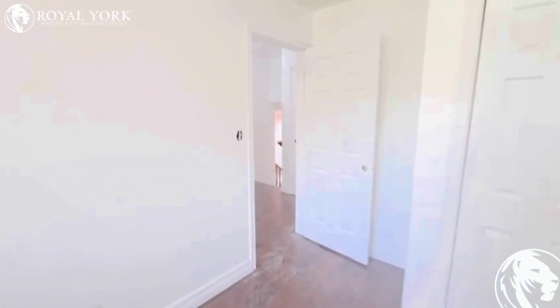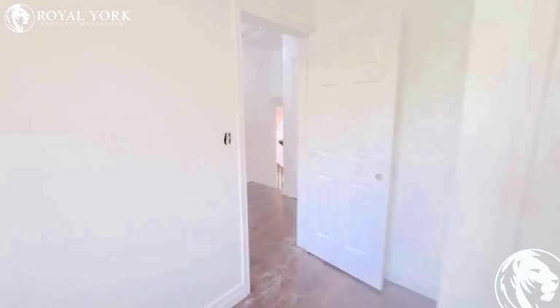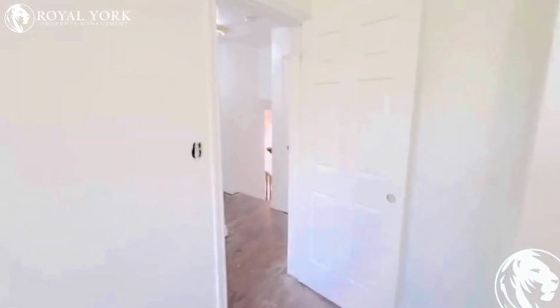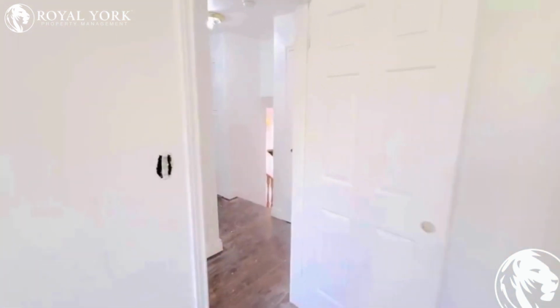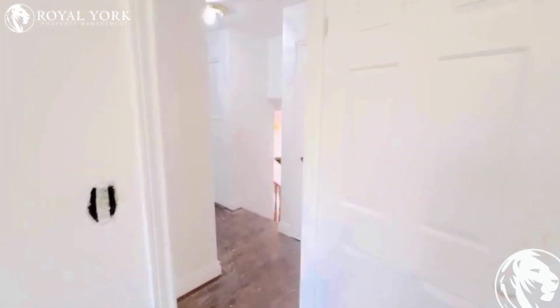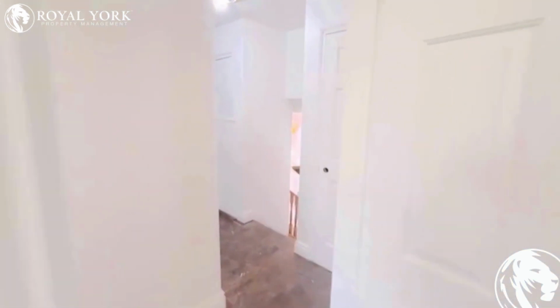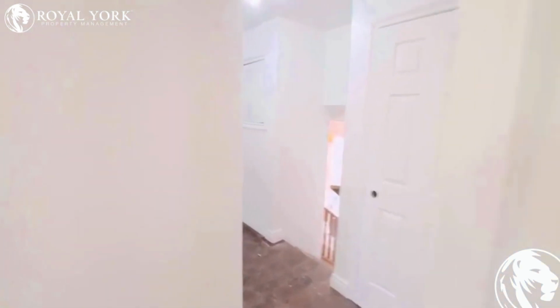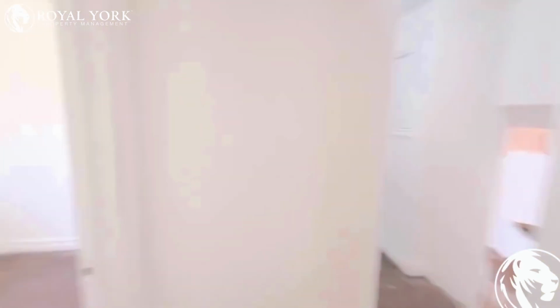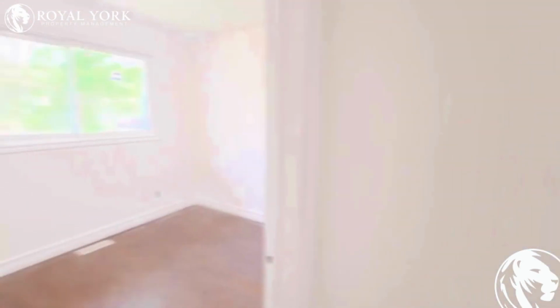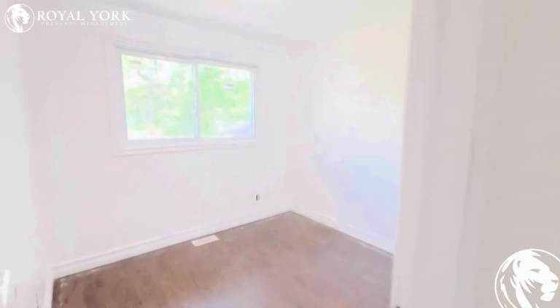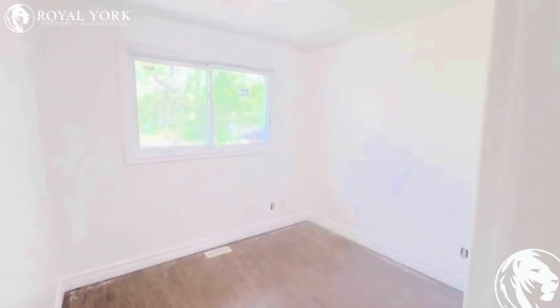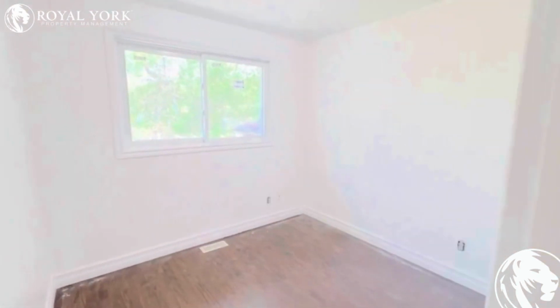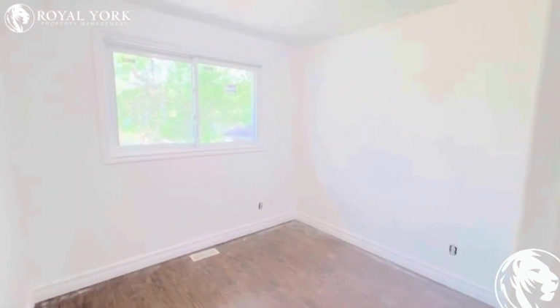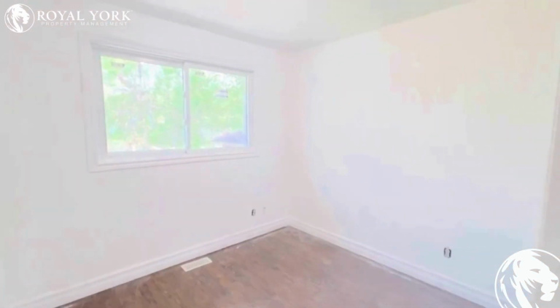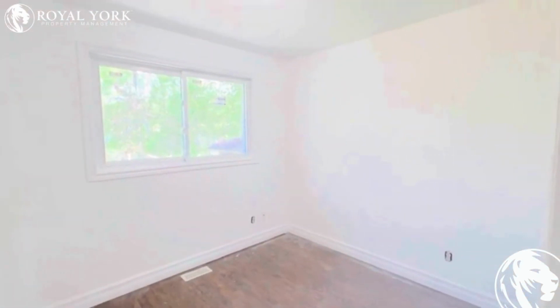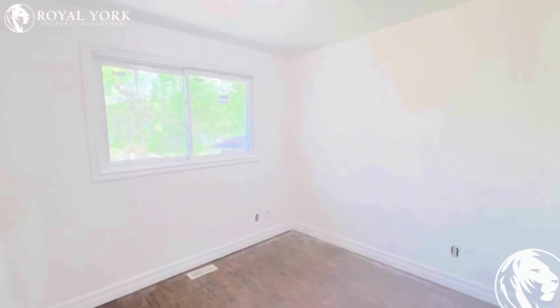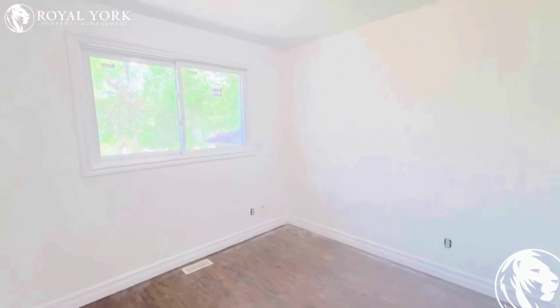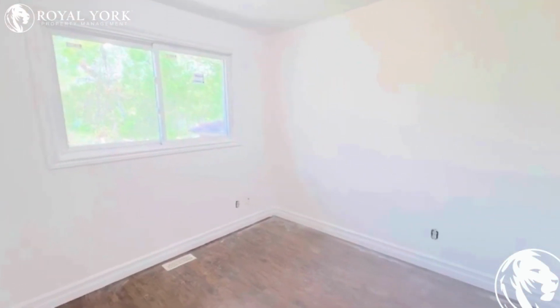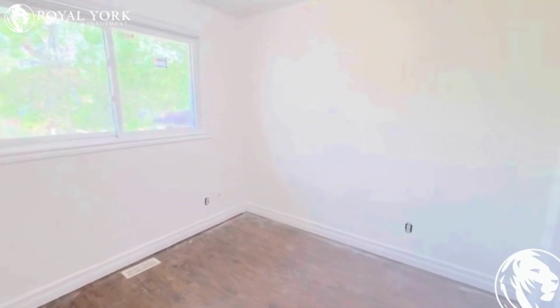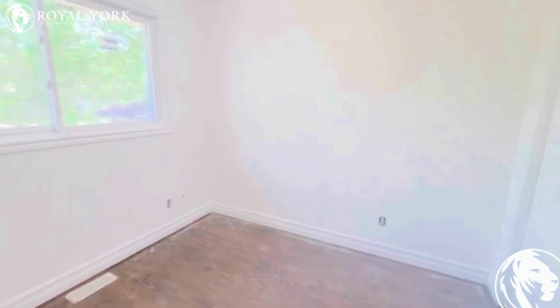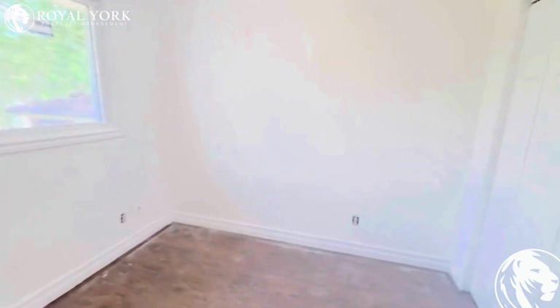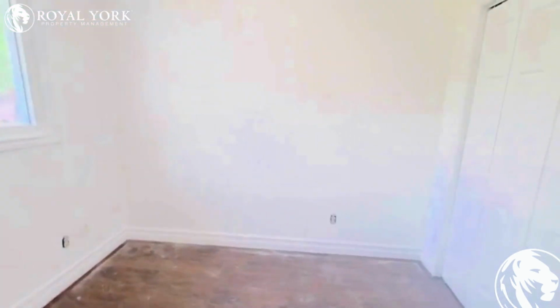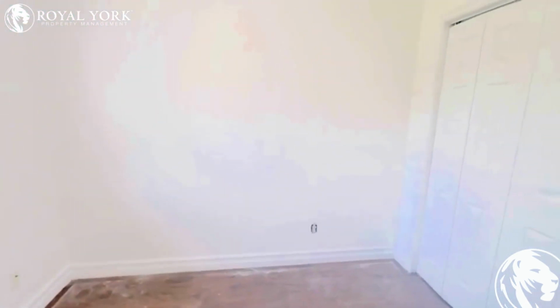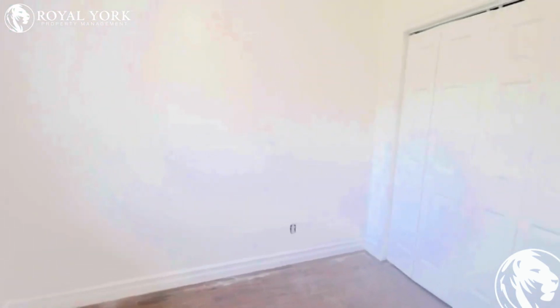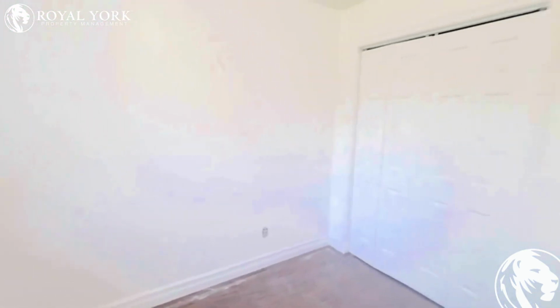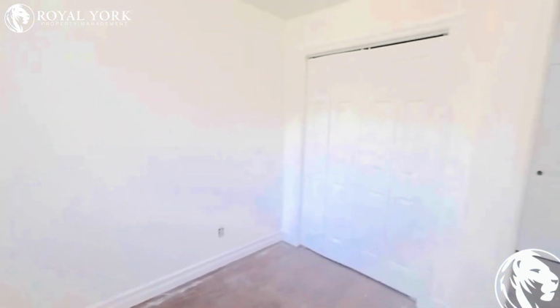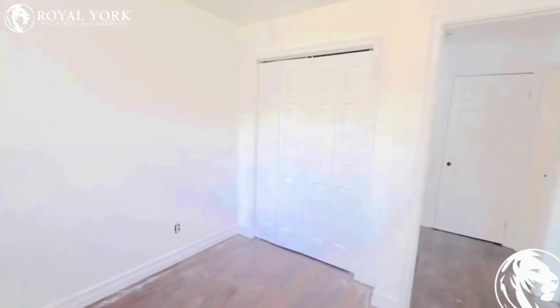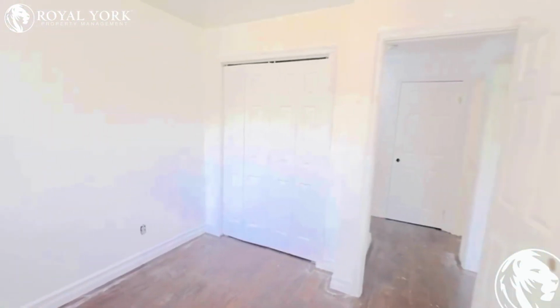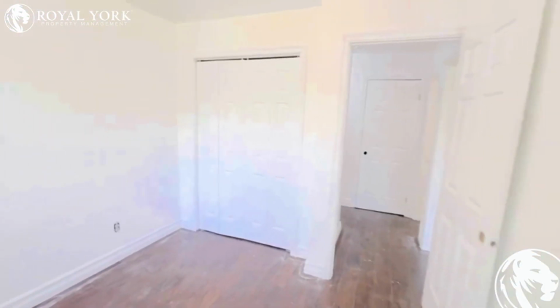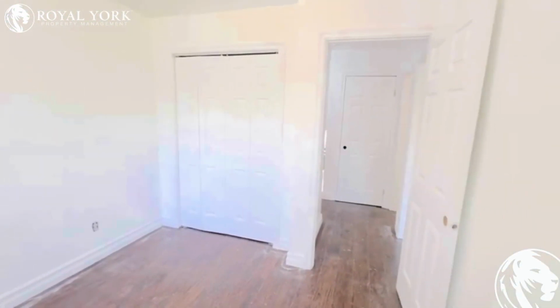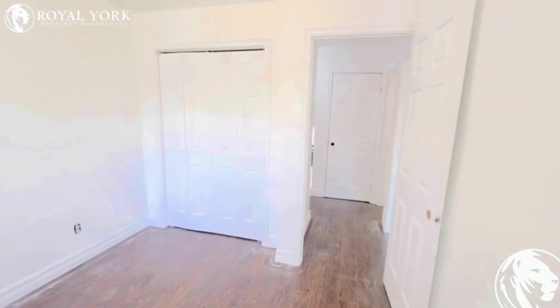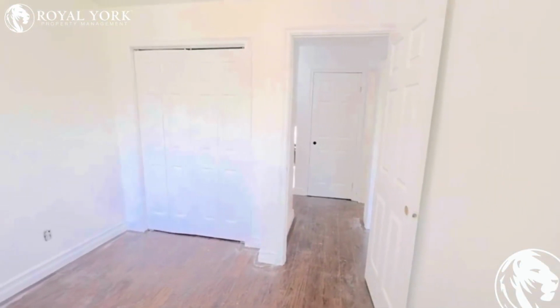And last but not least, the third bedroom — smallest of the three, but still able to fit up to a queen. Again, with lots of closet storage.